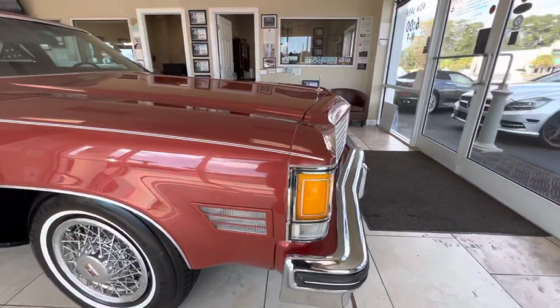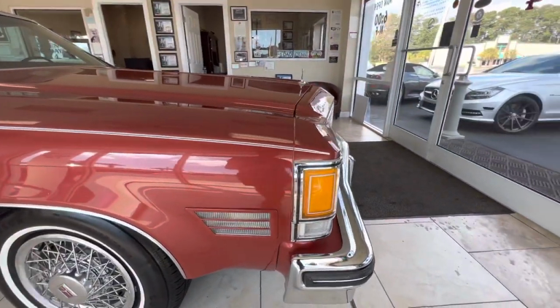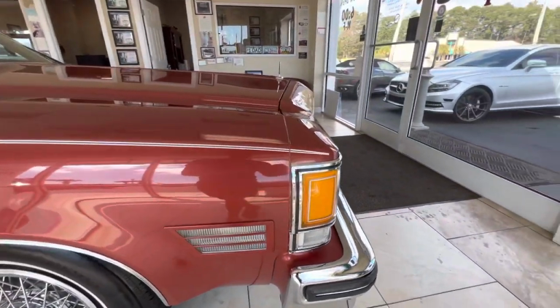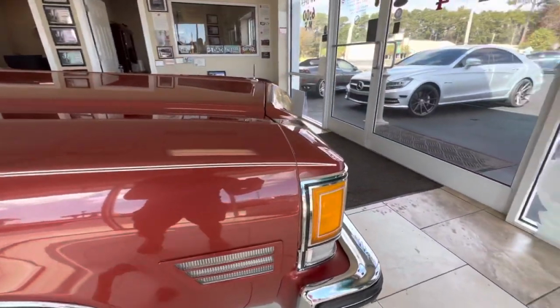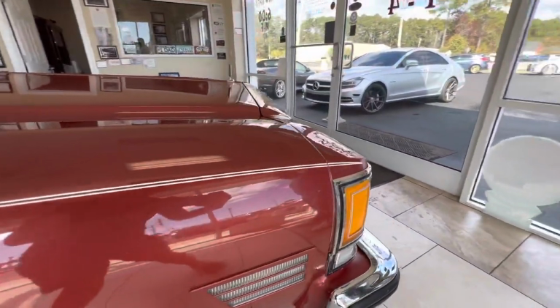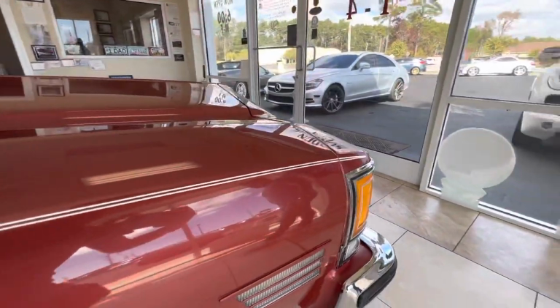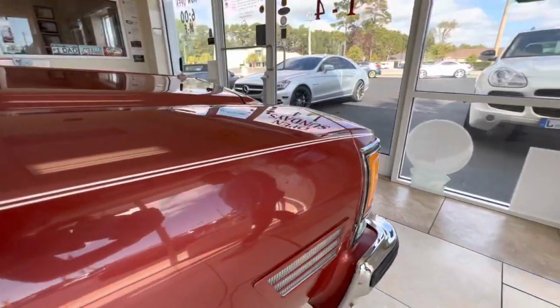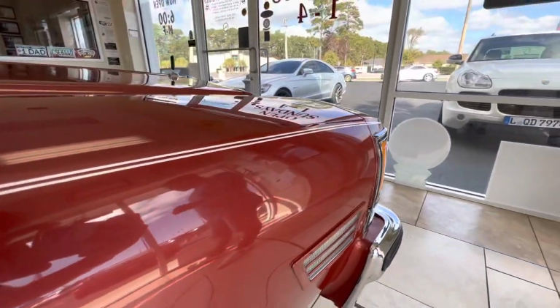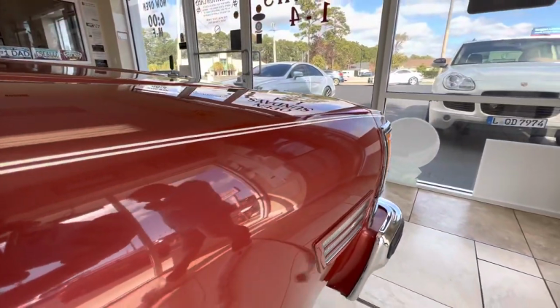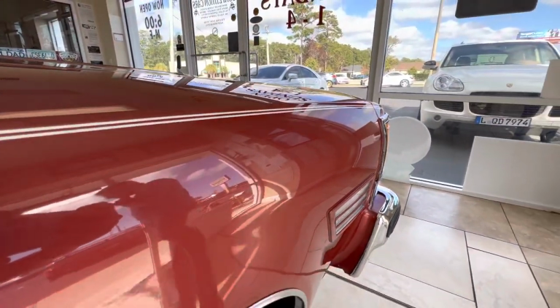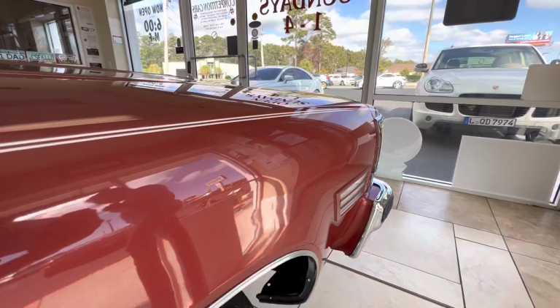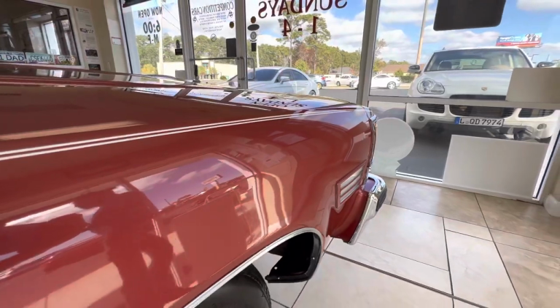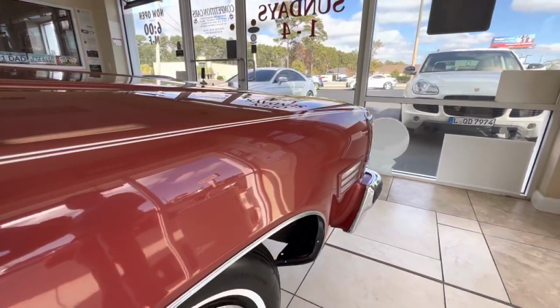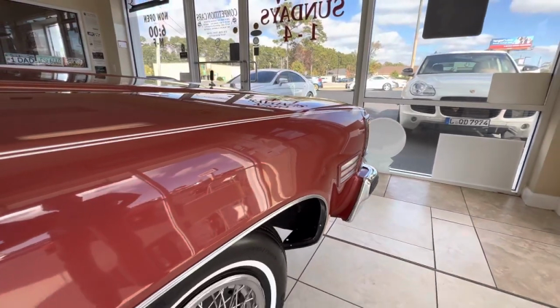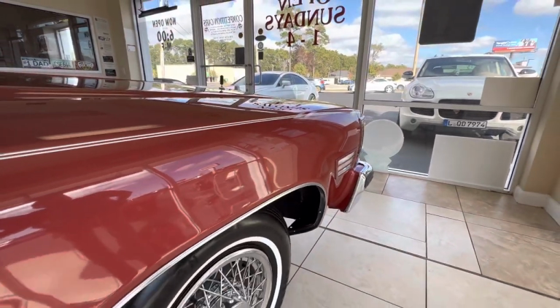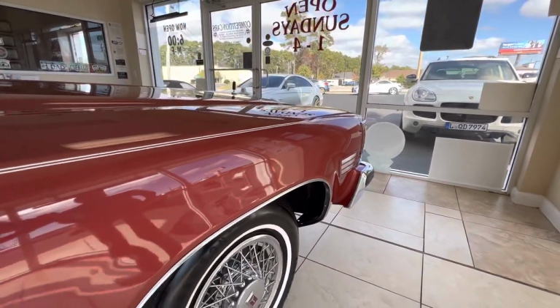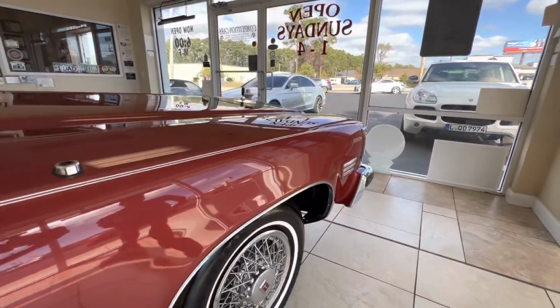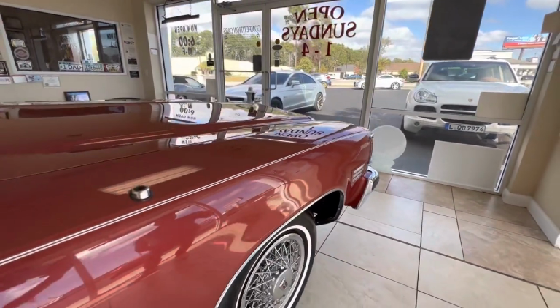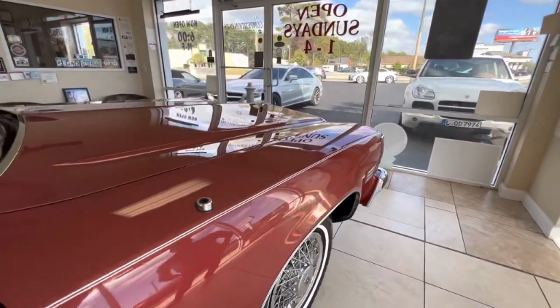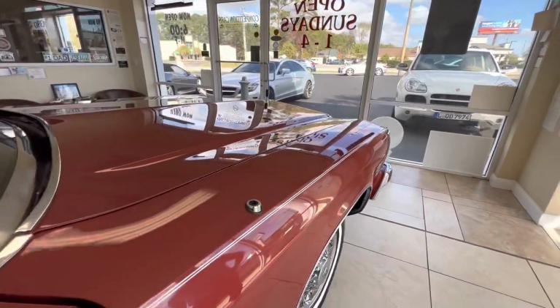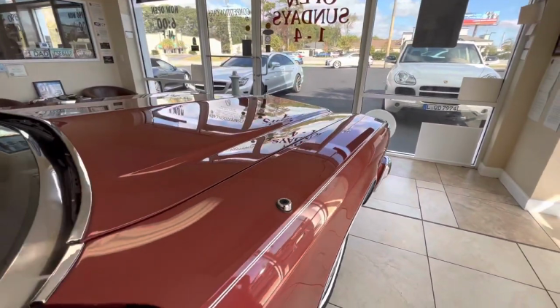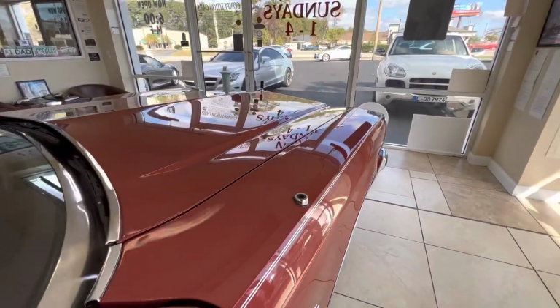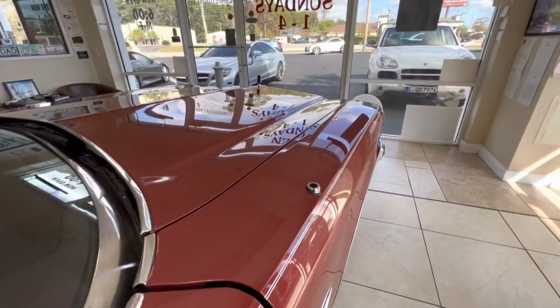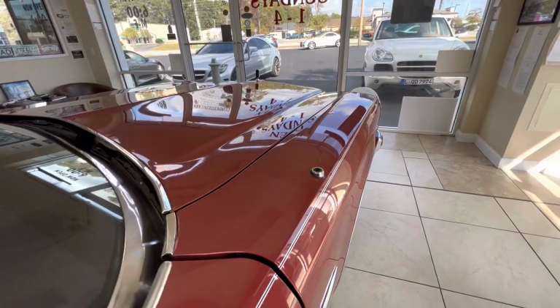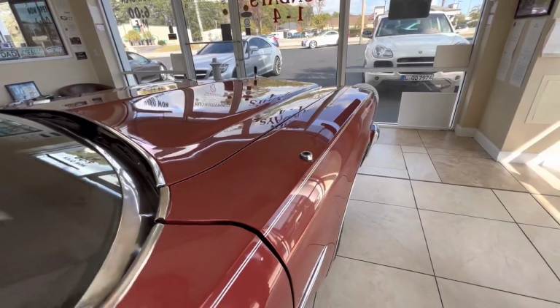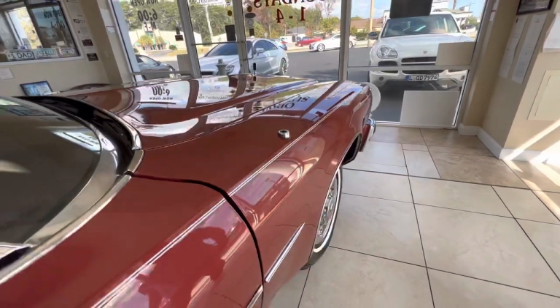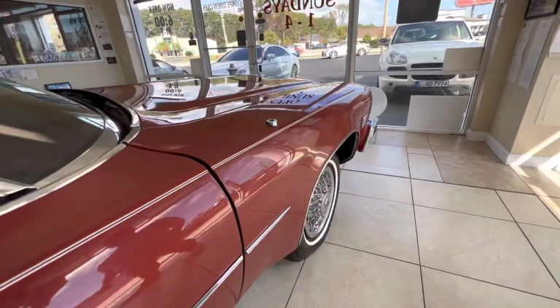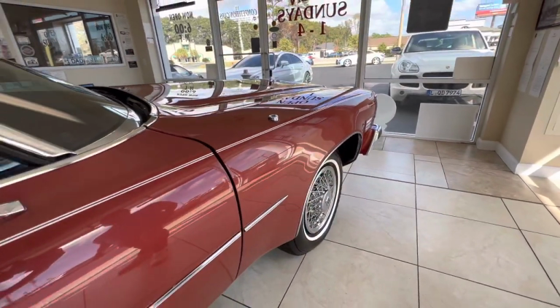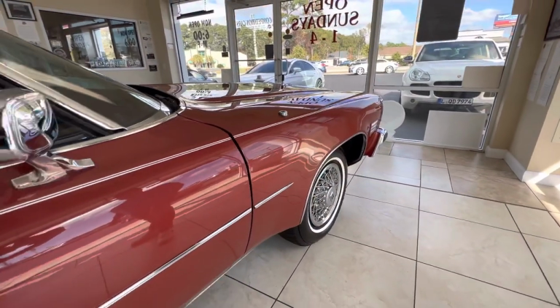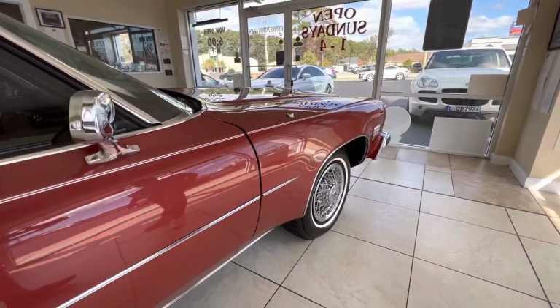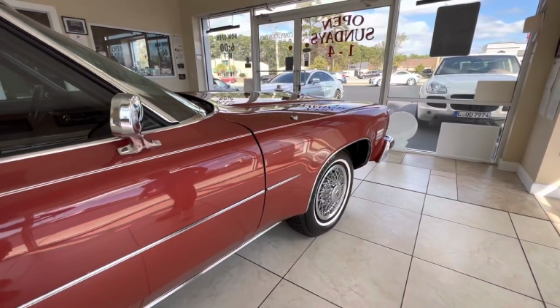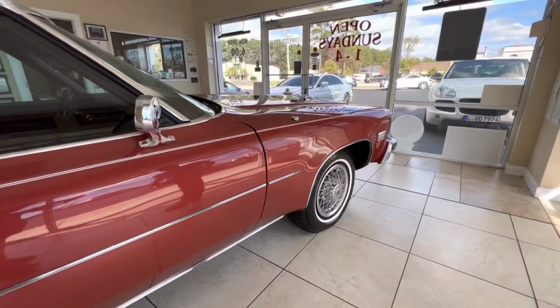We also did a full multi-stage paint correction on this car, so you can see how nice the paint is. It's got a really deep shine. Beautiful color — burgundy with a burgundy interior and a white top.